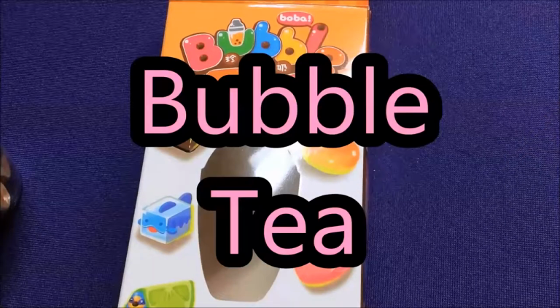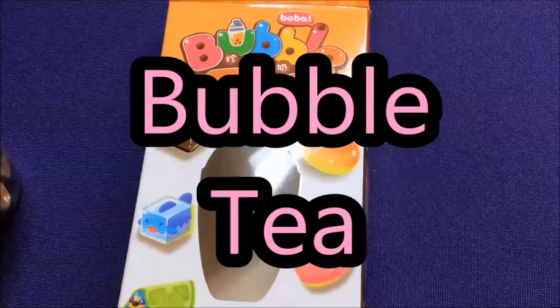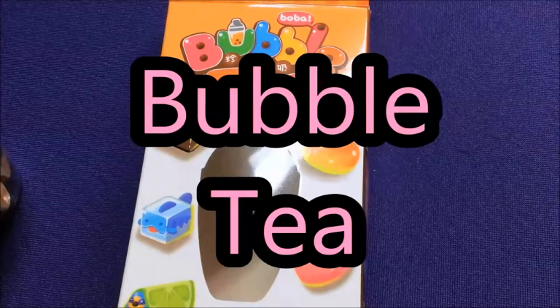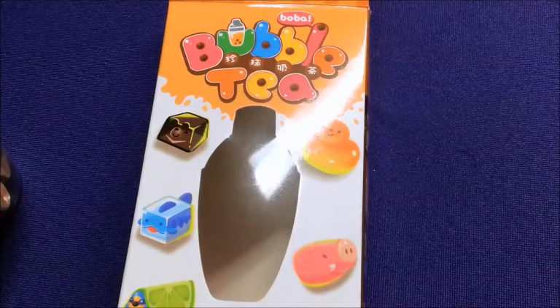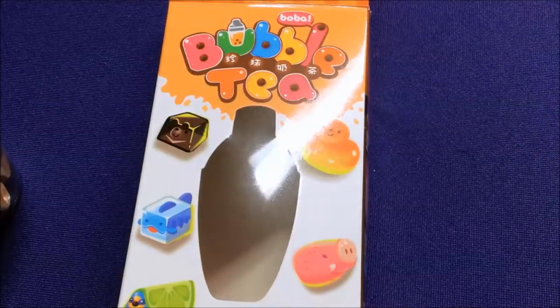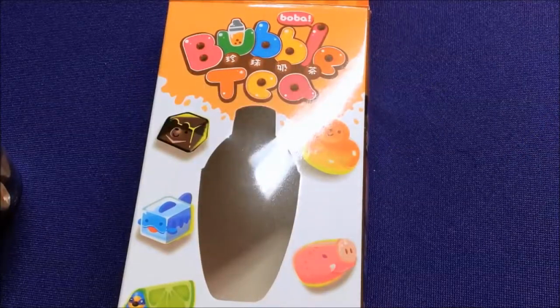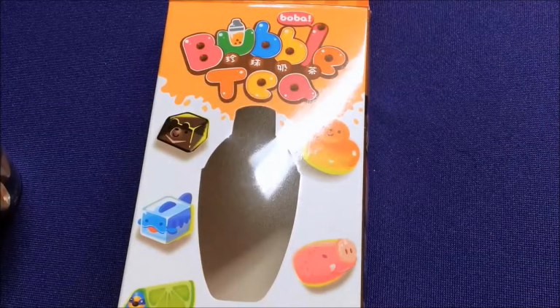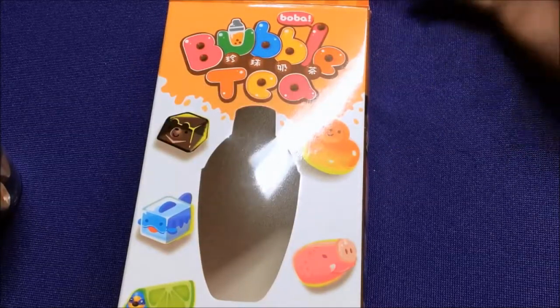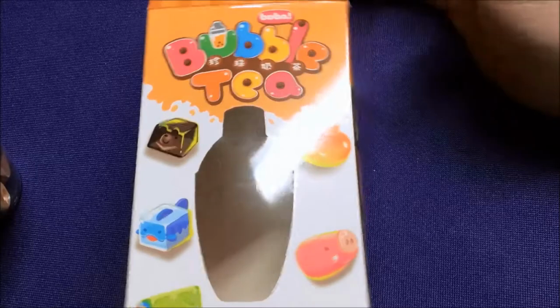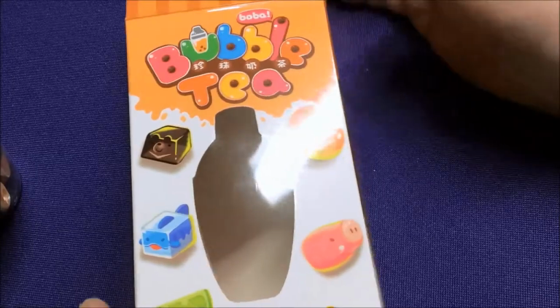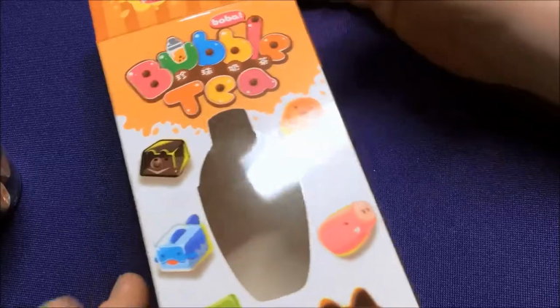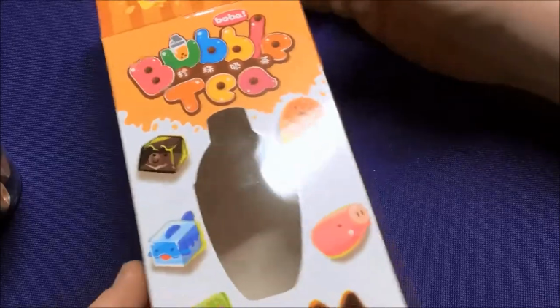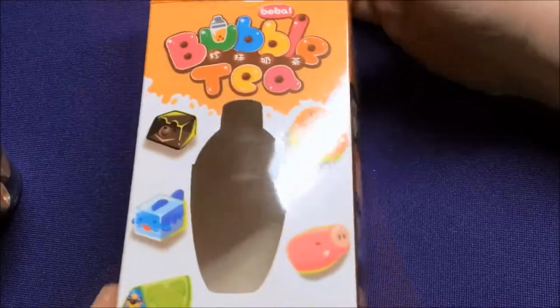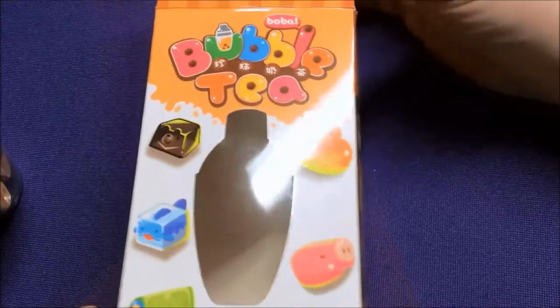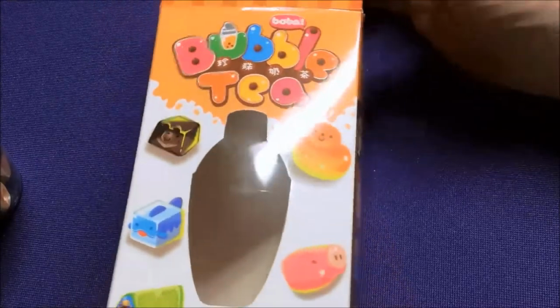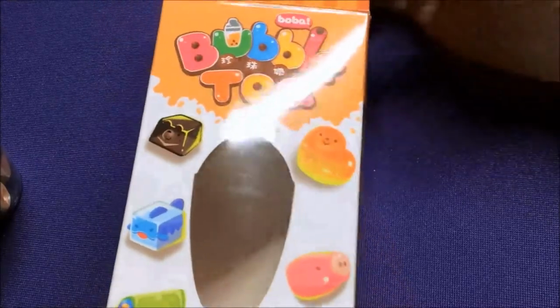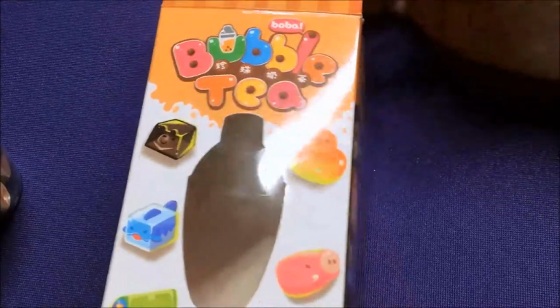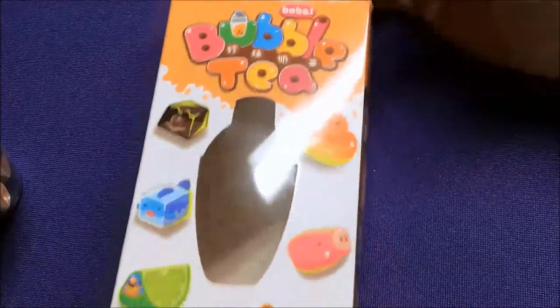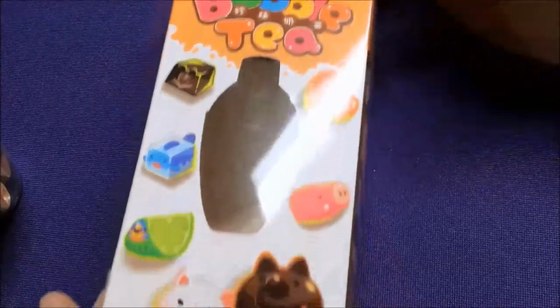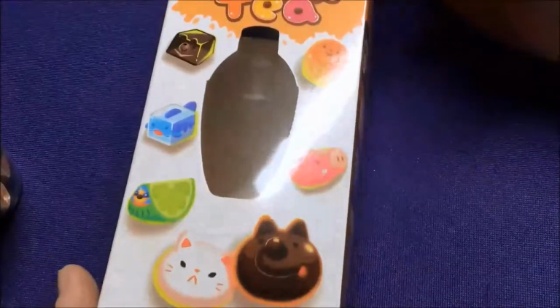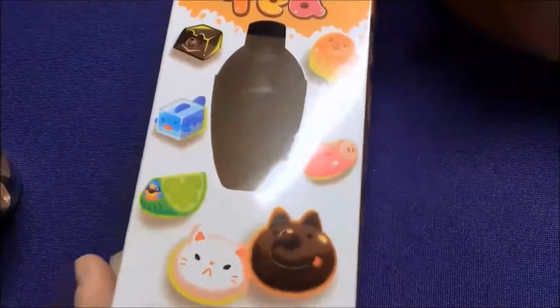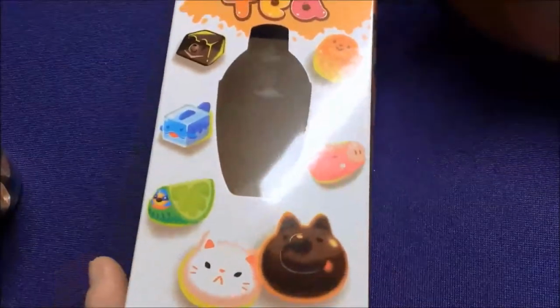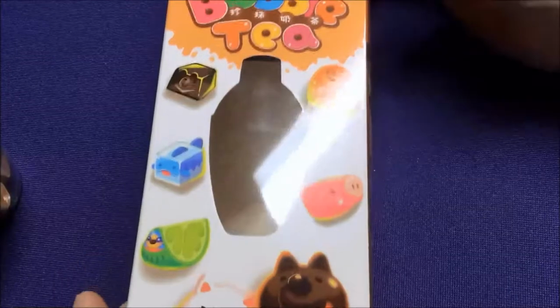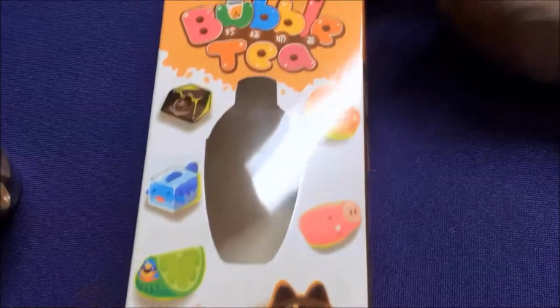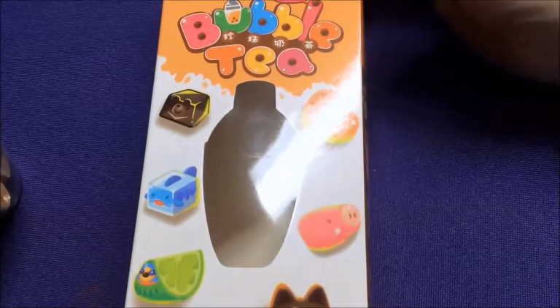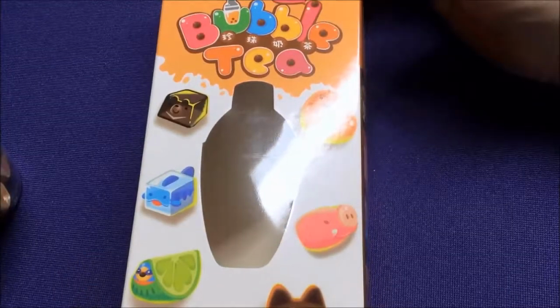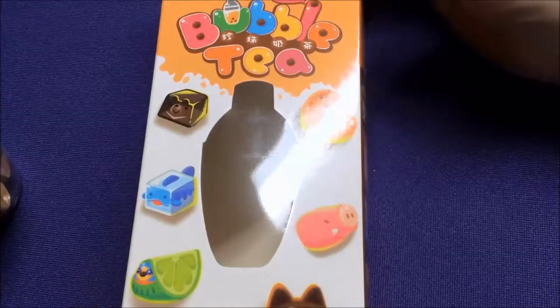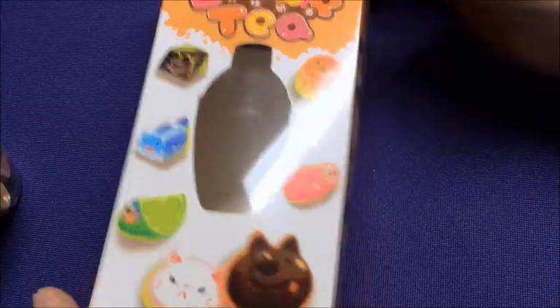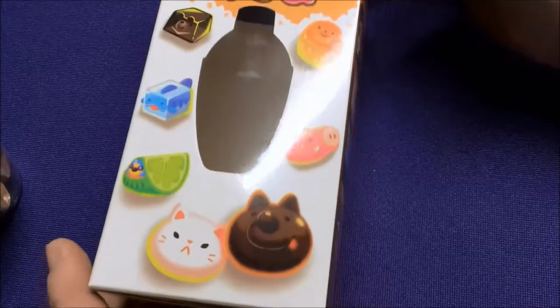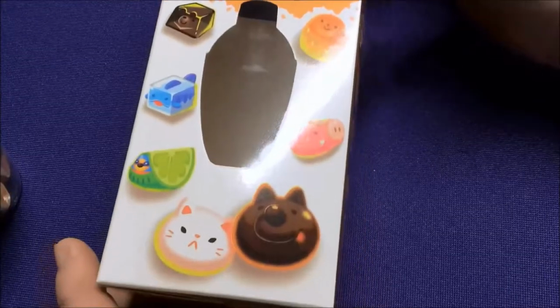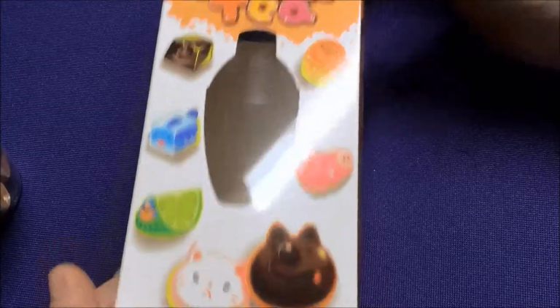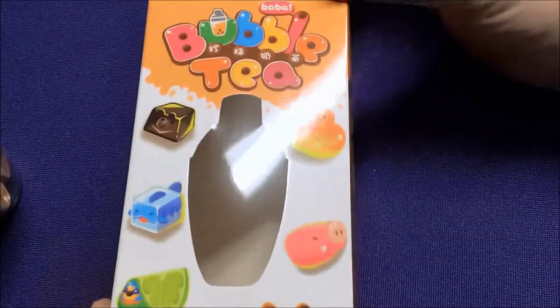Hey everyone, it's Jason. Today I'm going to show you this brand new game that just came out. It's called Bubble Key. It's from Renegade Studios — the guys that made games like Clank and the Power Rangers Miniature game.